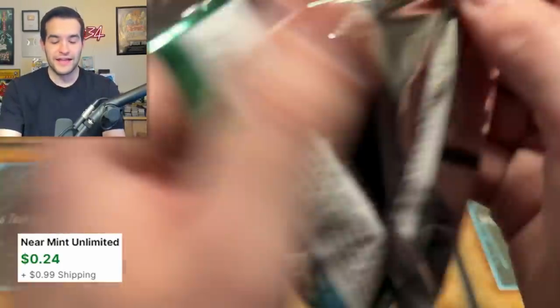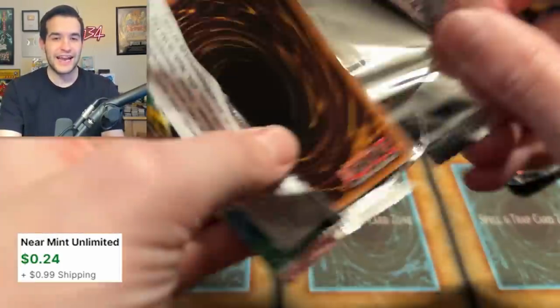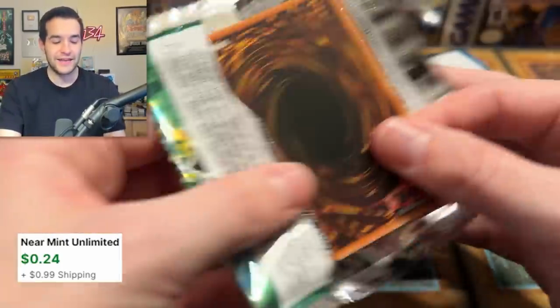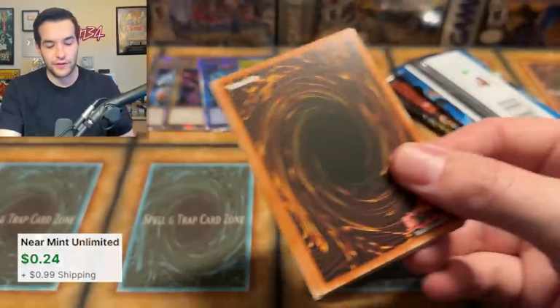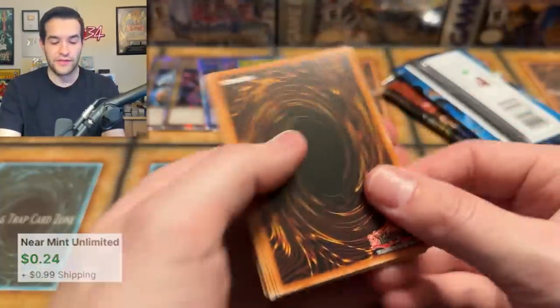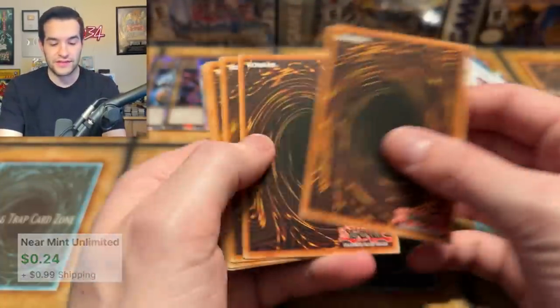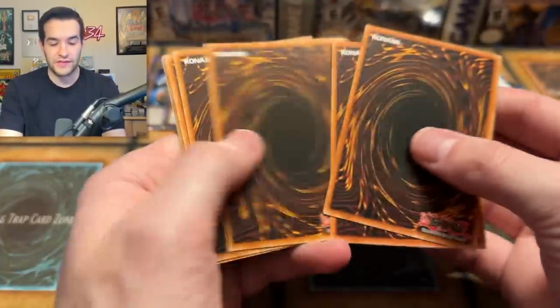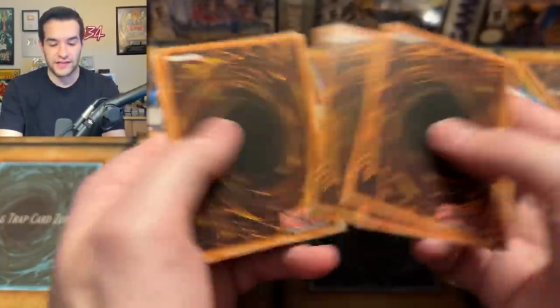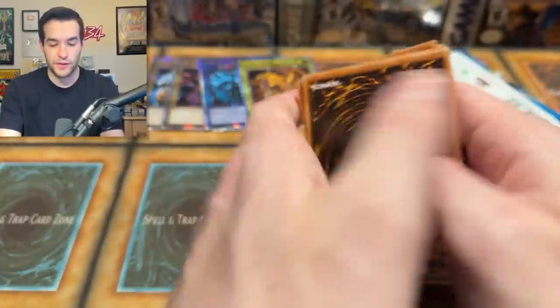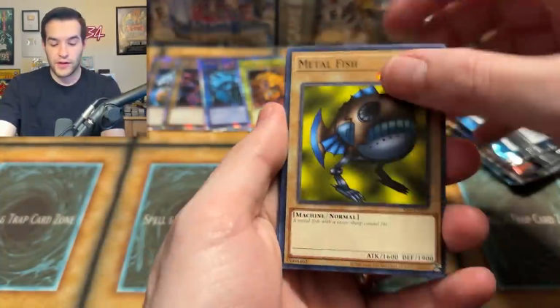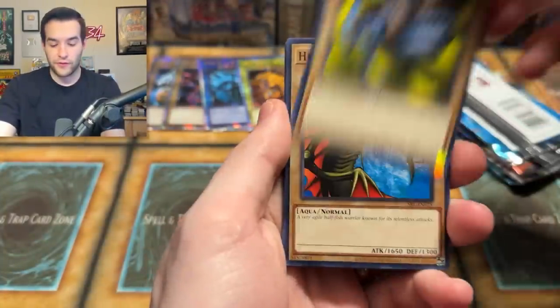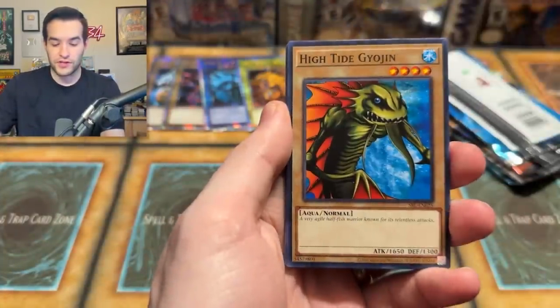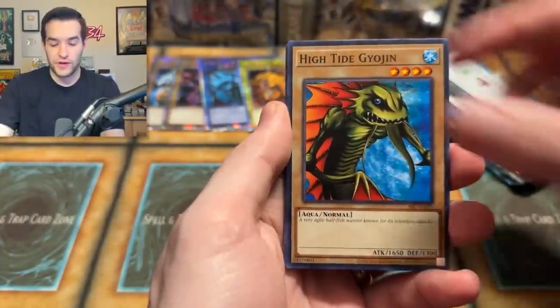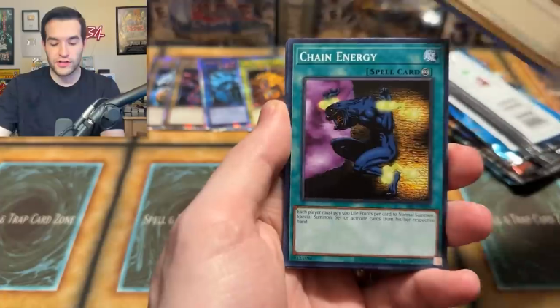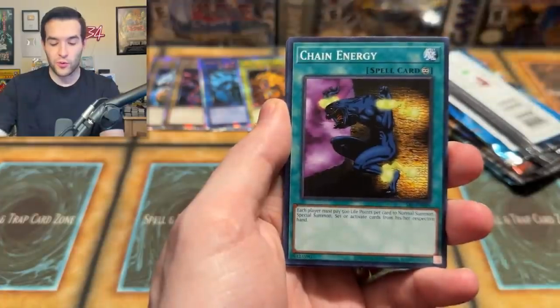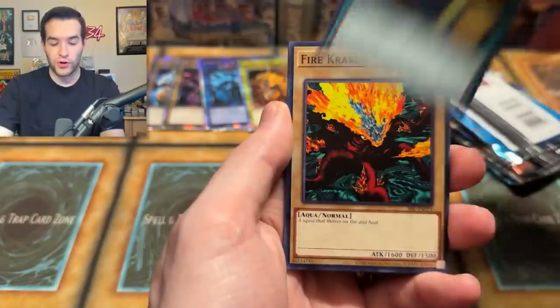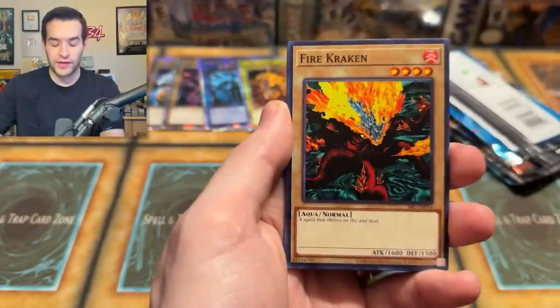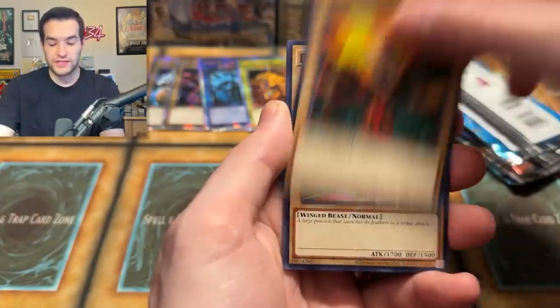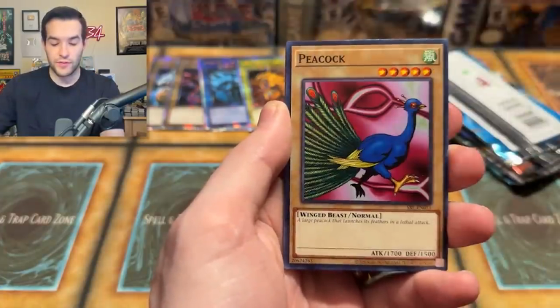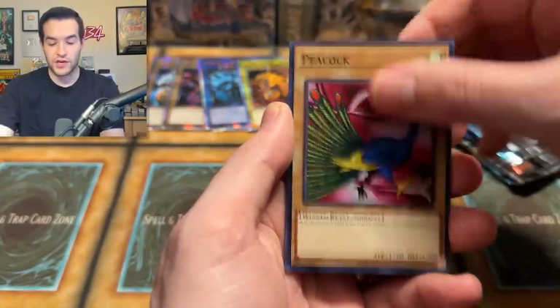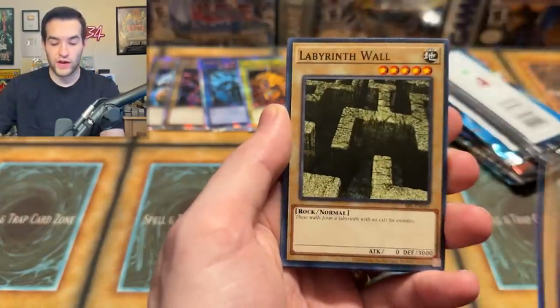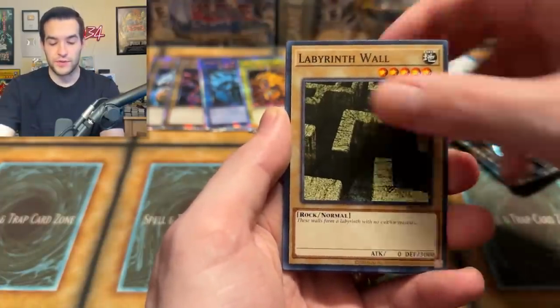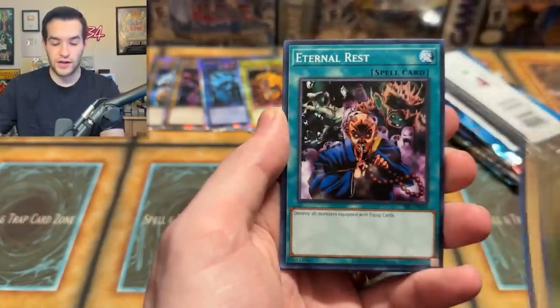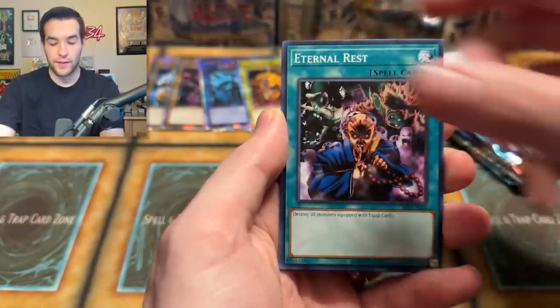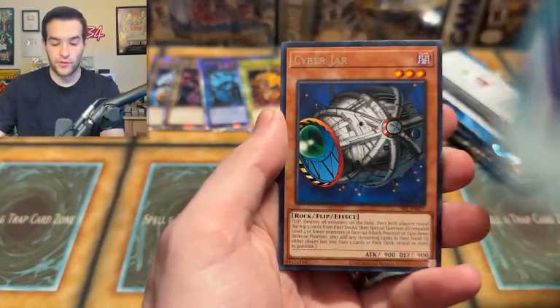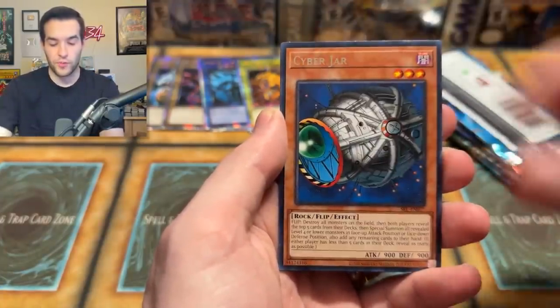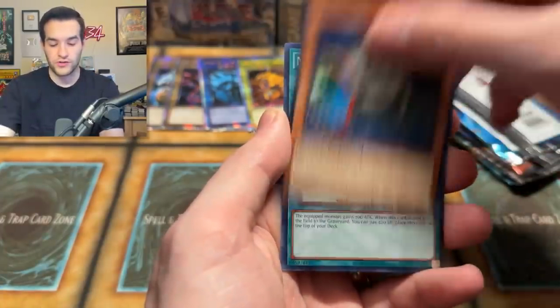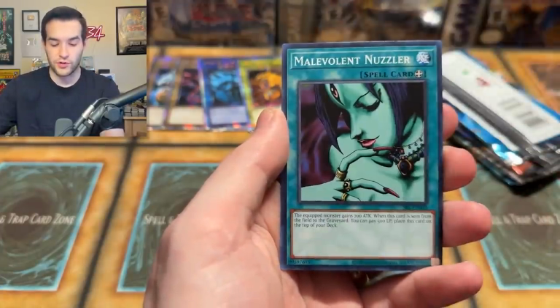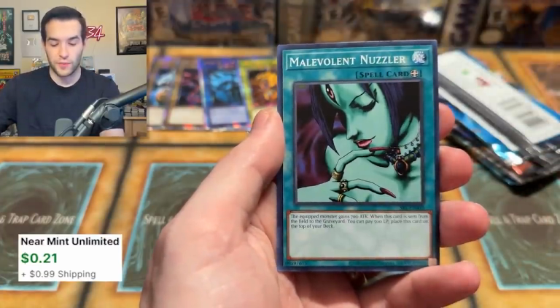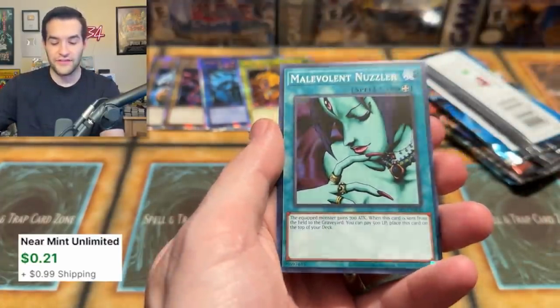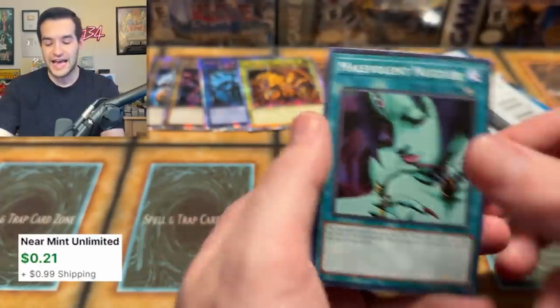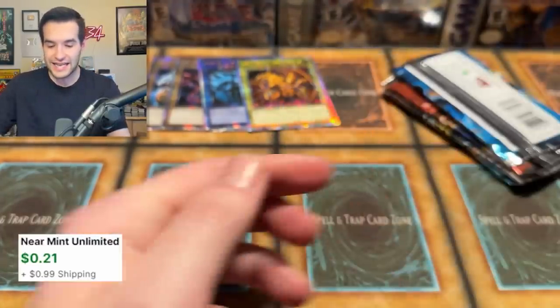That's not going to add much value — I think that card is like 50 cents. Metal Fish, you've been good. Spell Ruler, now give us something crazy. Peacock, Labyrinth, Darth Maul, Cyber Jar, Malevolent Nuzla. That was a clutch card for me when I was playing a certain series — it pulled out the W with a Zeus.